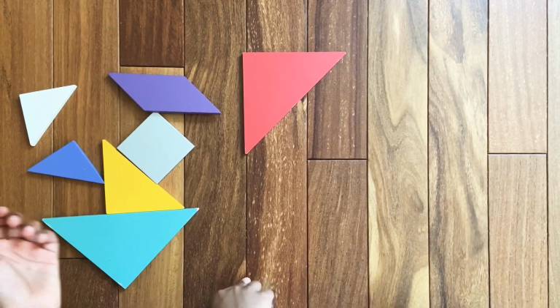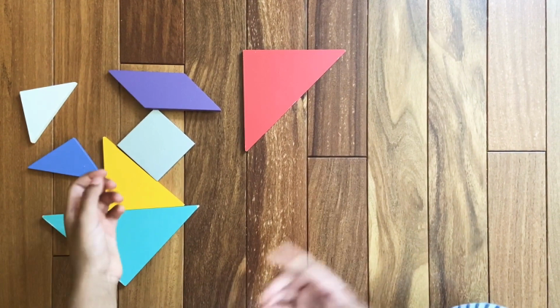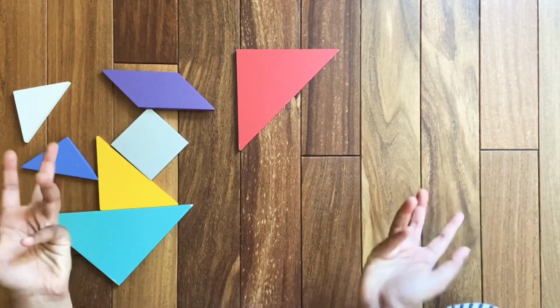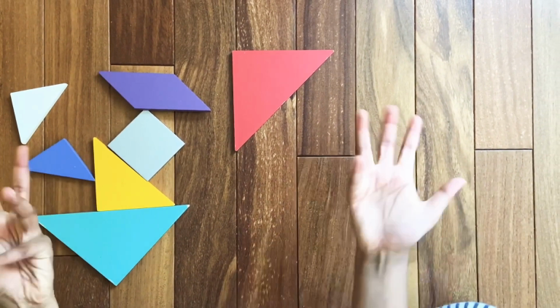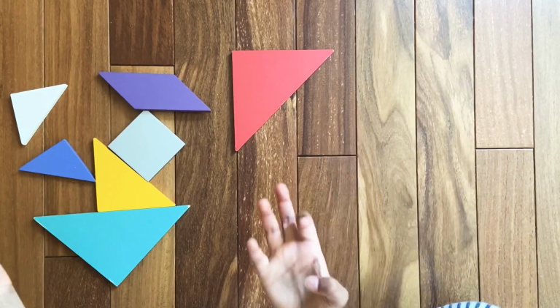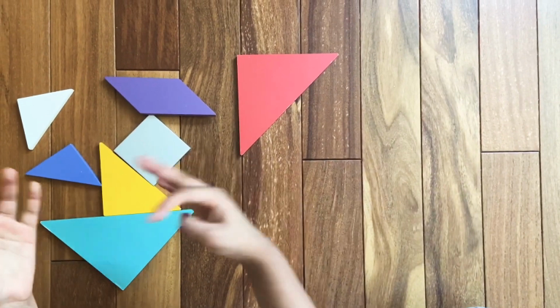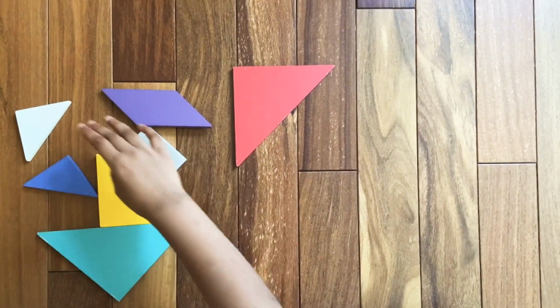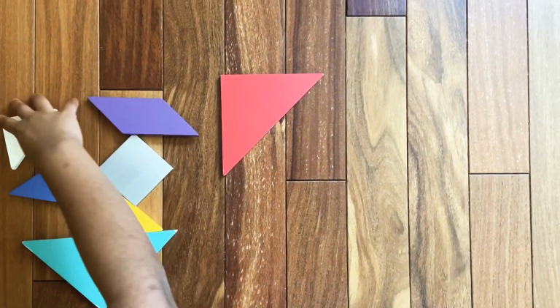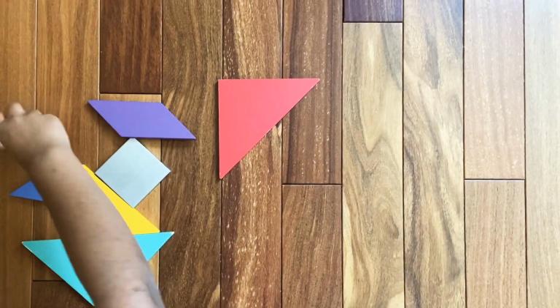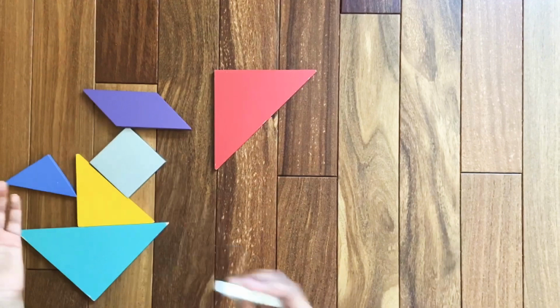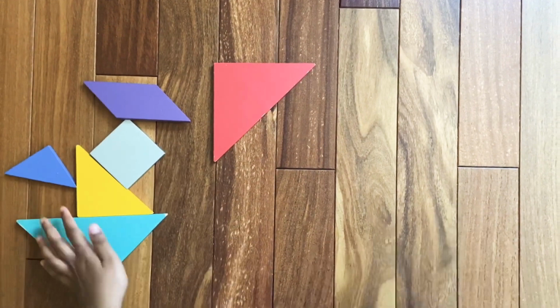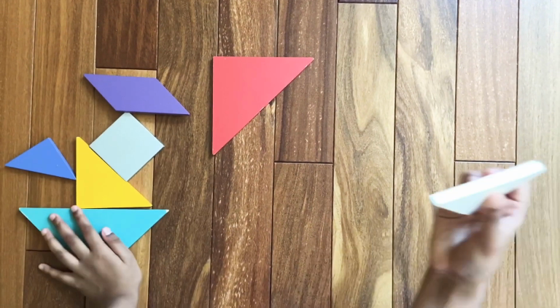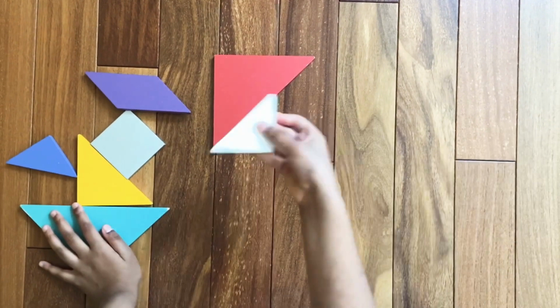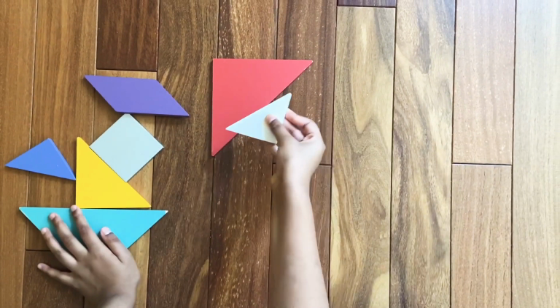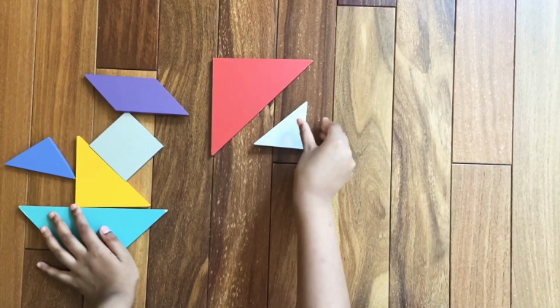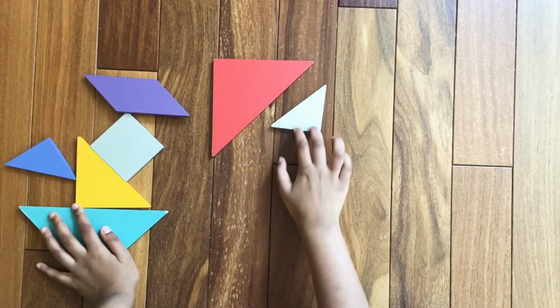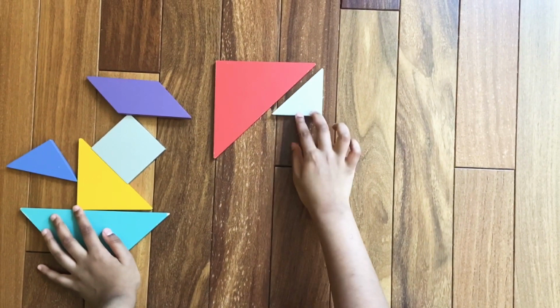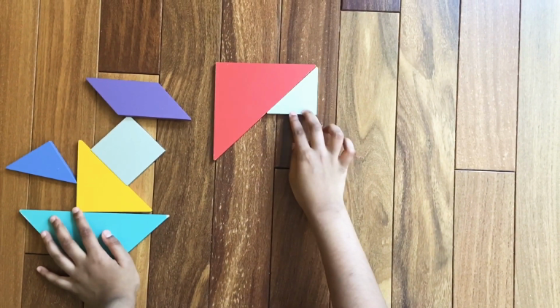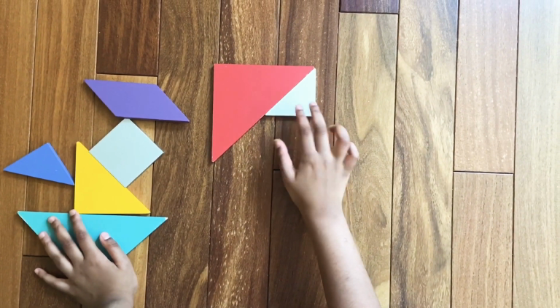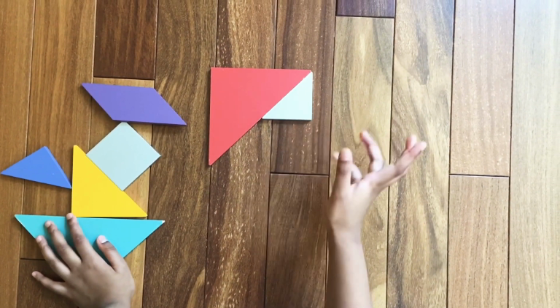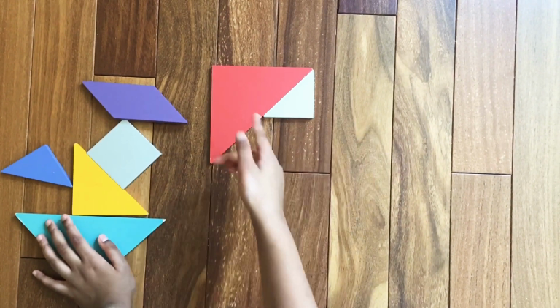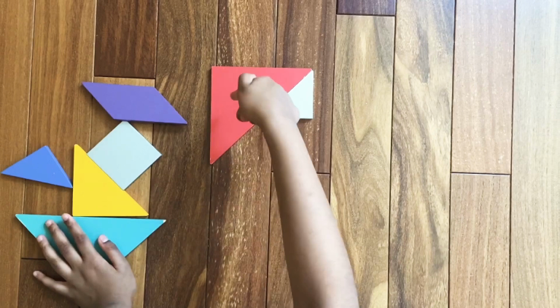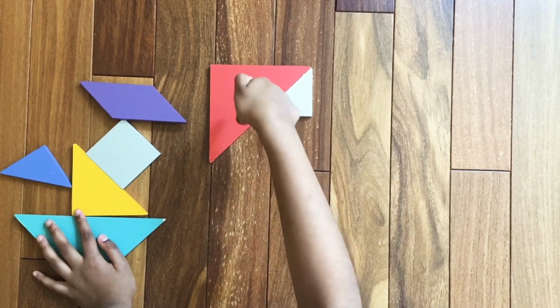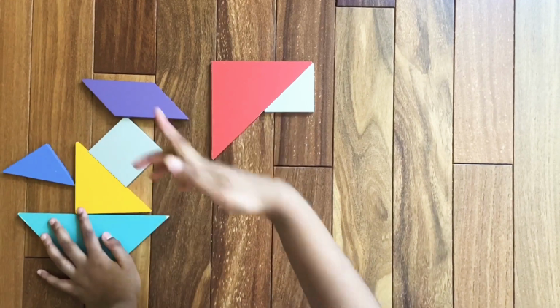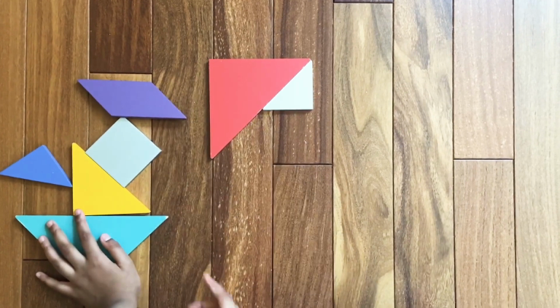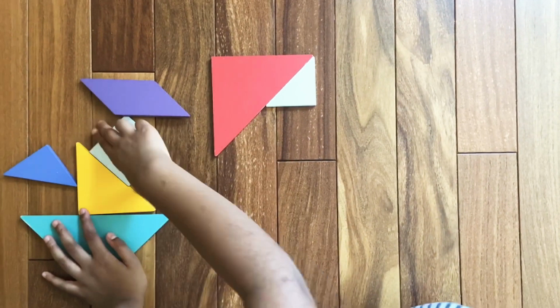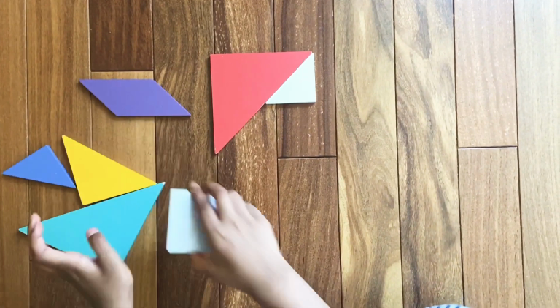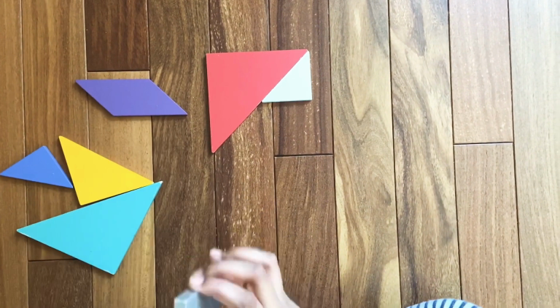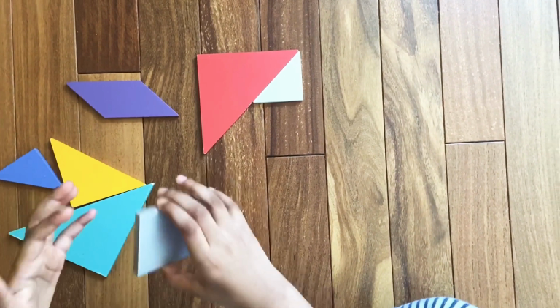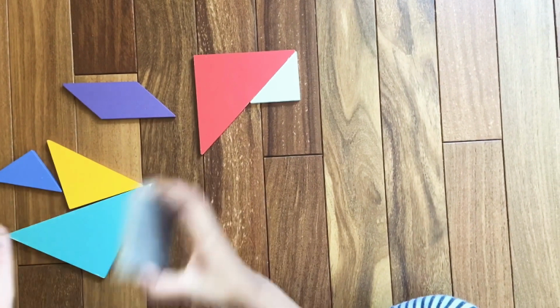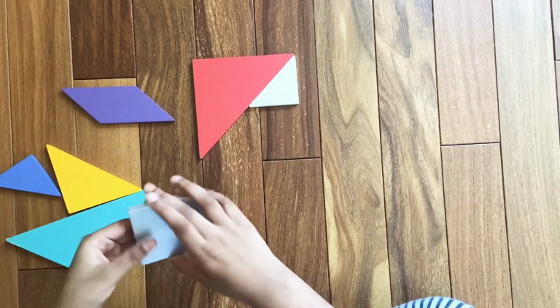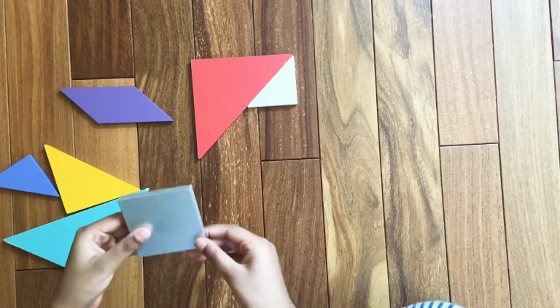For that we're going to need one of the small triangles. Assemble one of the small triangles next to the big triangle. Now we're going to continue the connection.